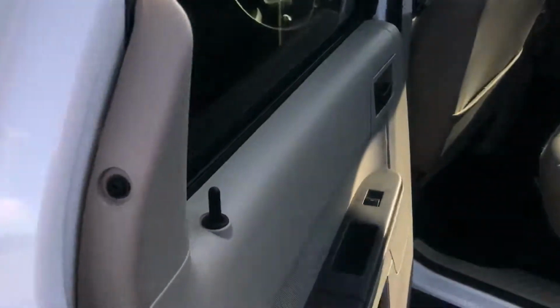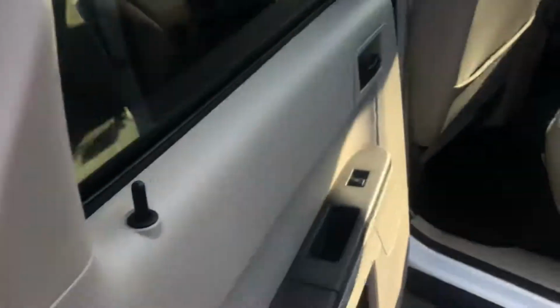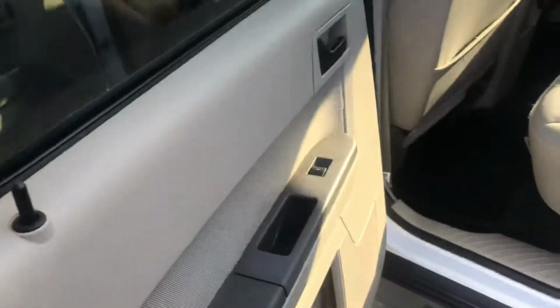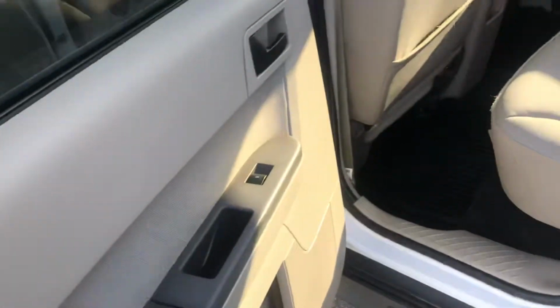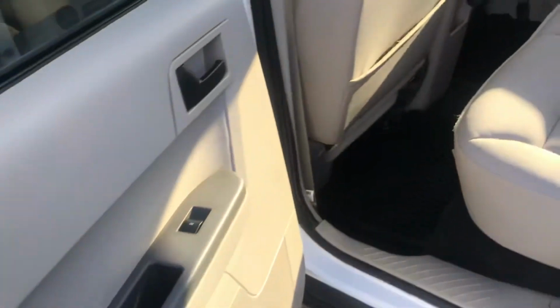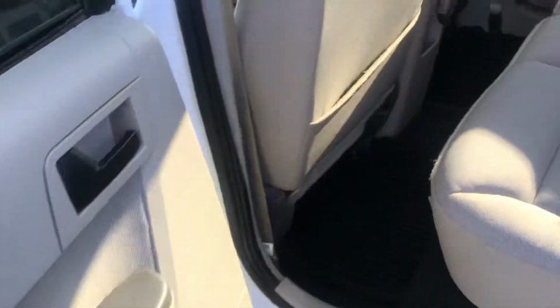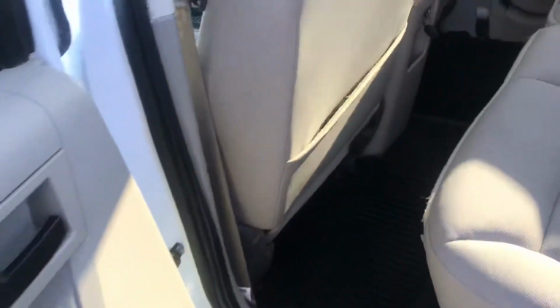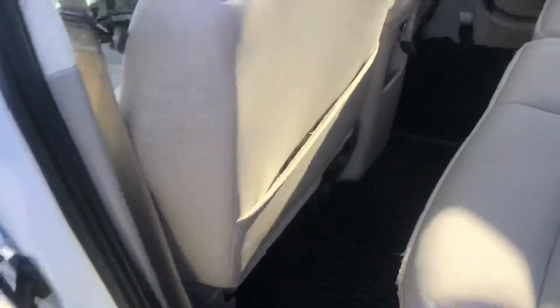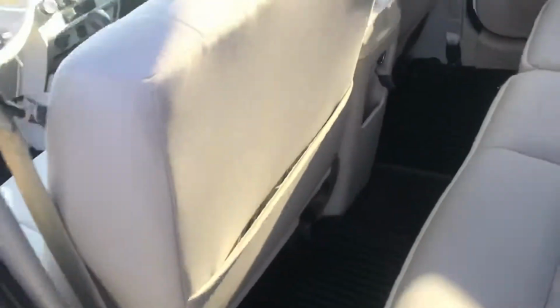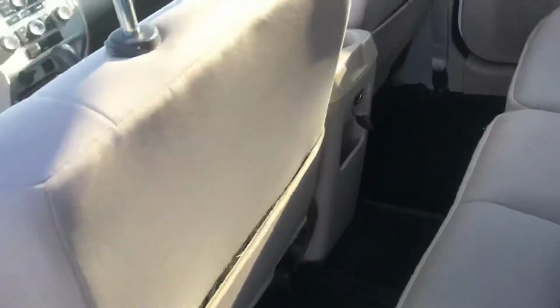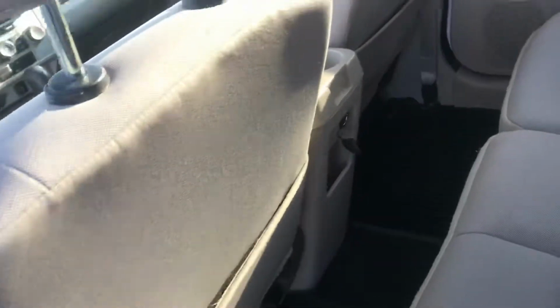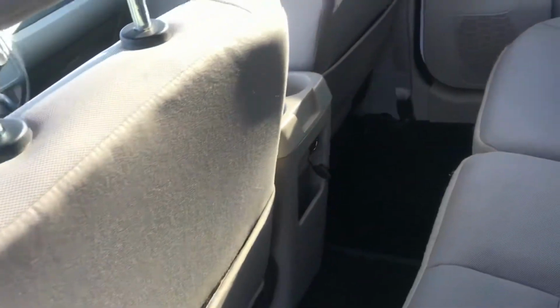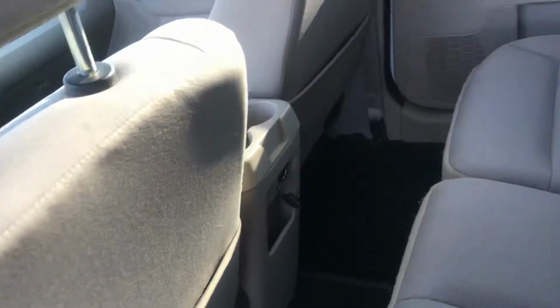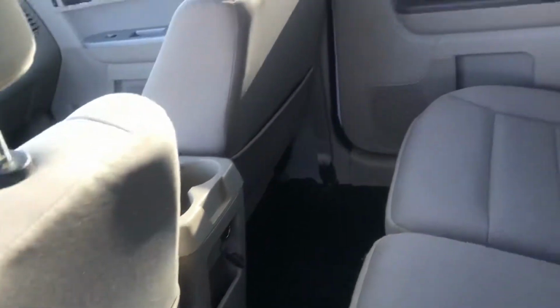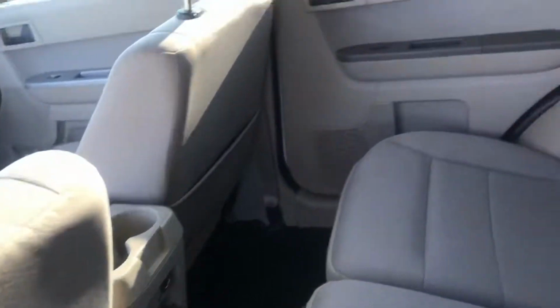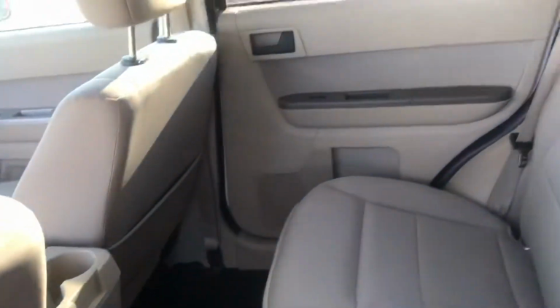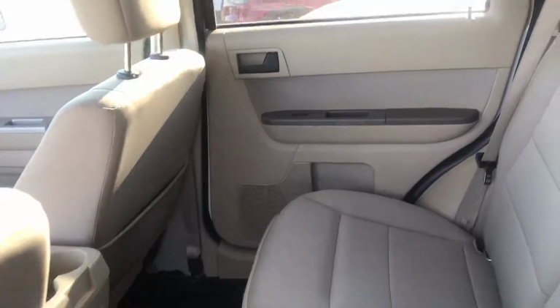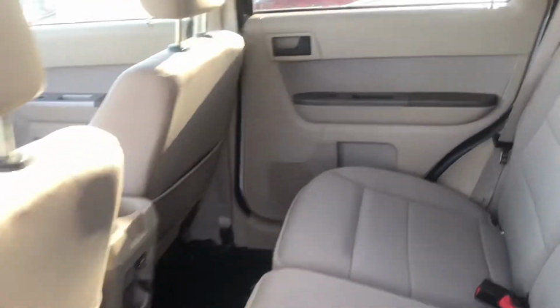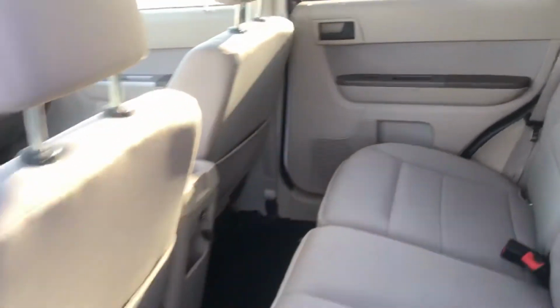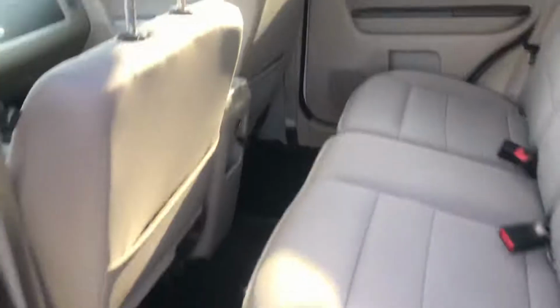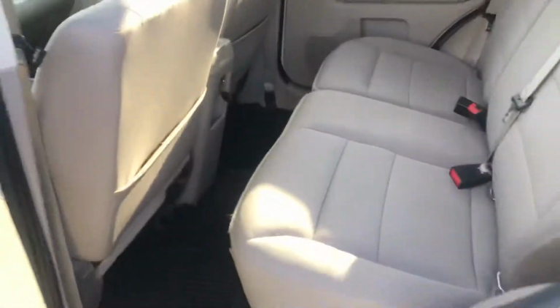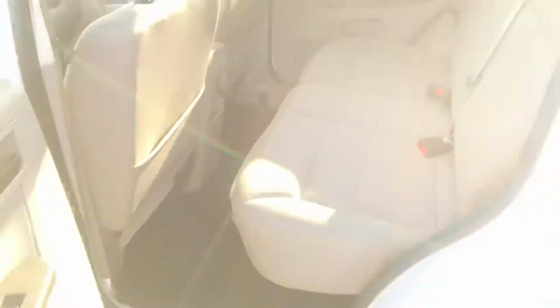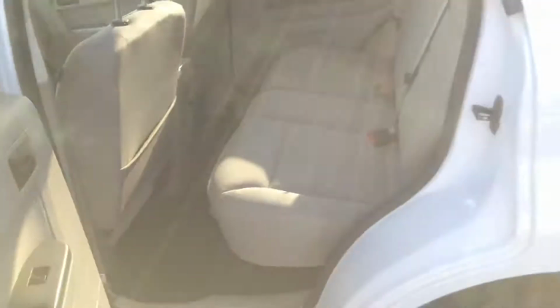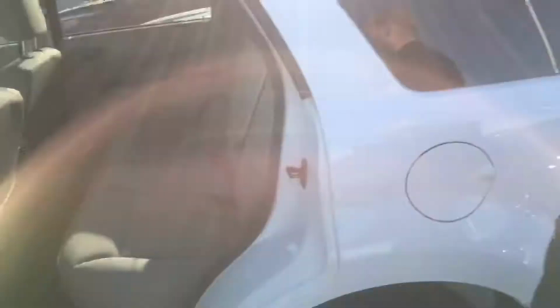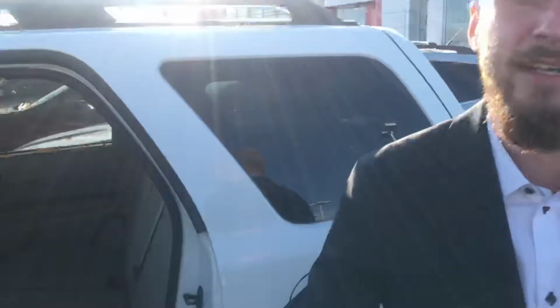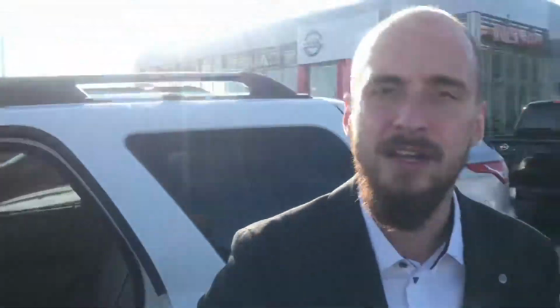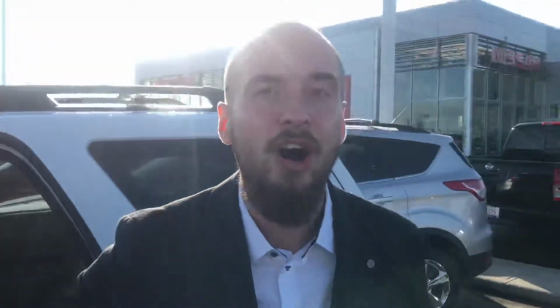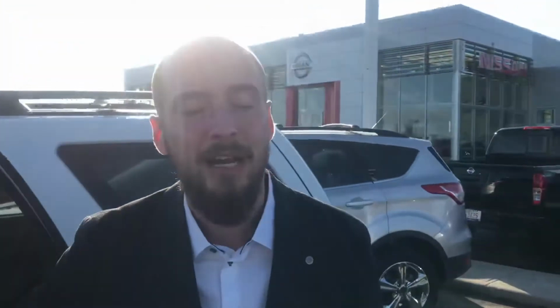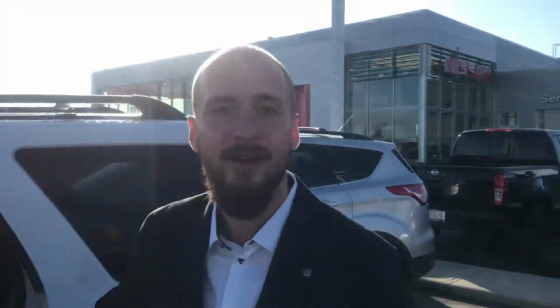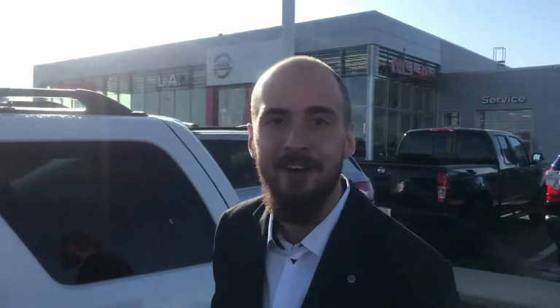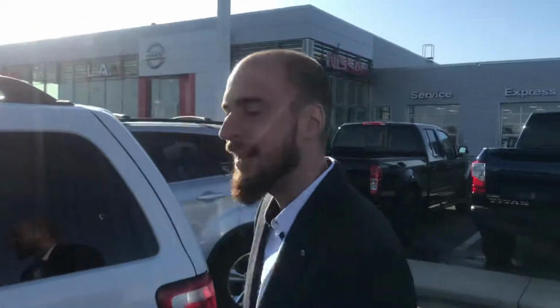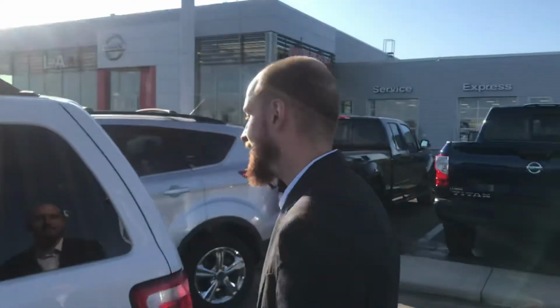Stepping on into the back here, you can see there is ample room back there for friends, children, groceries, a dog — whatever you have that you need.